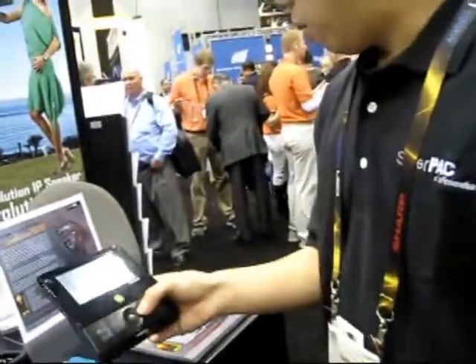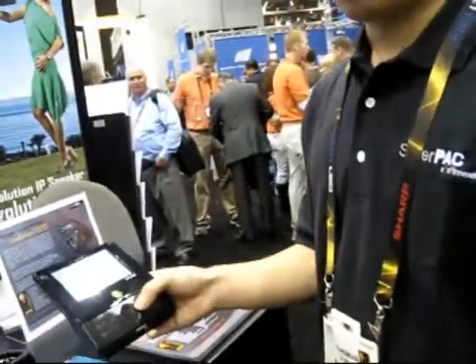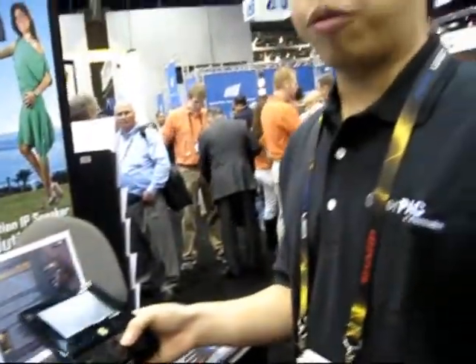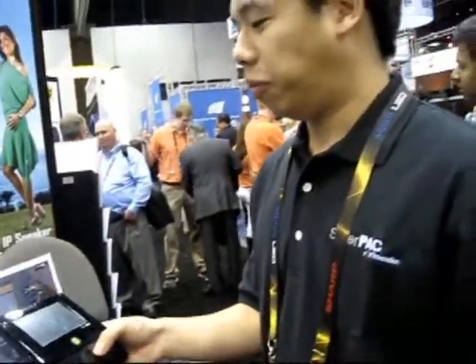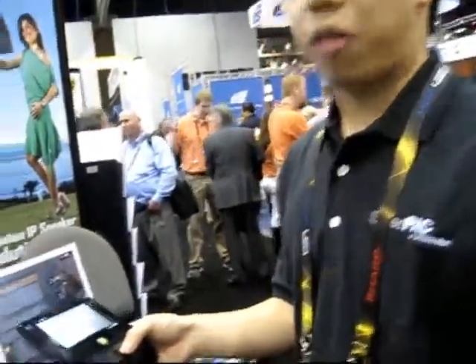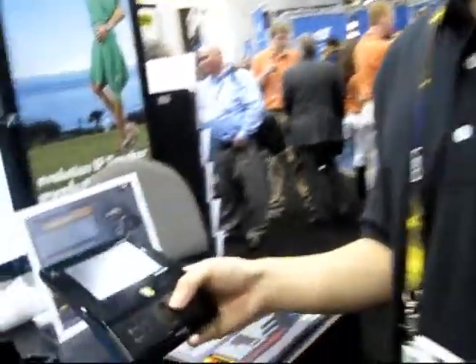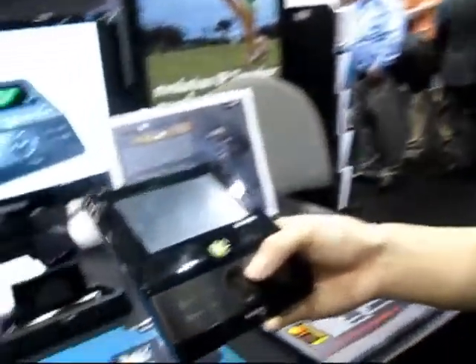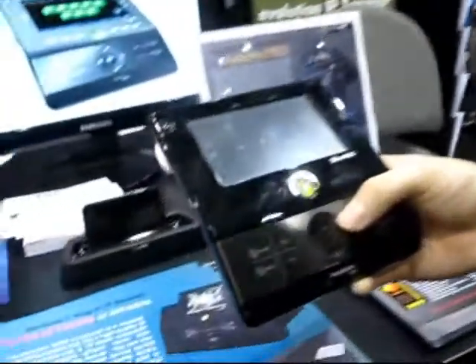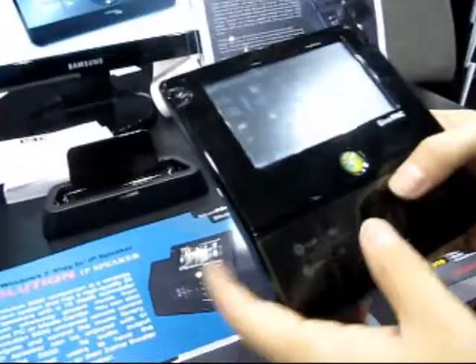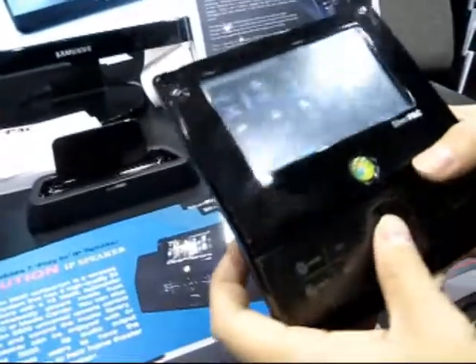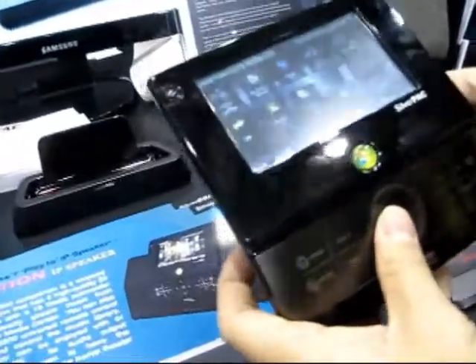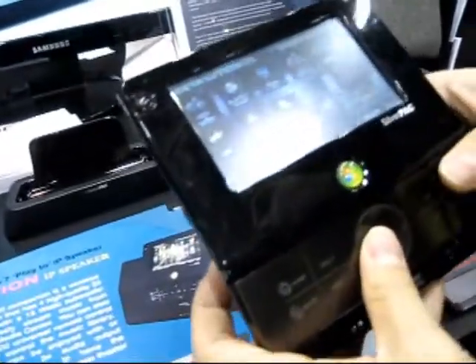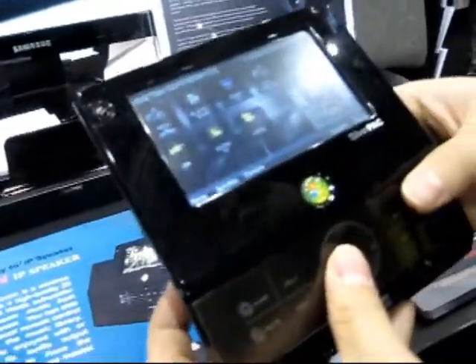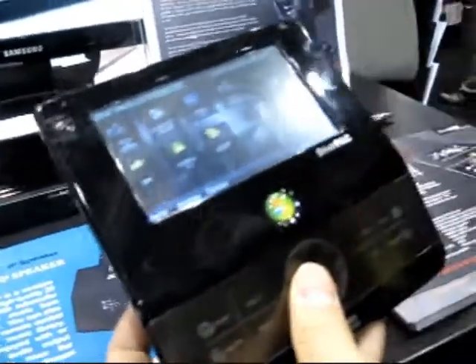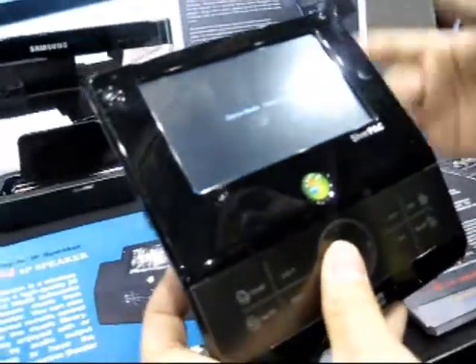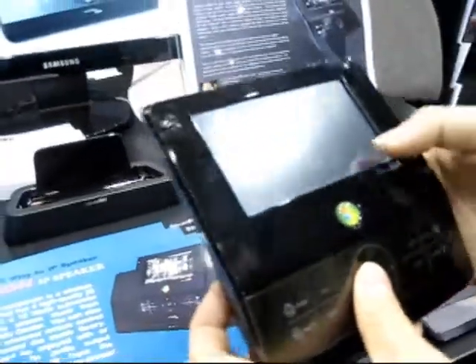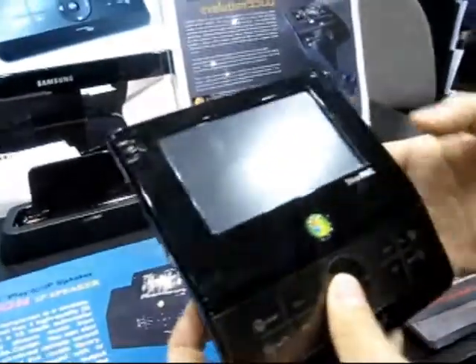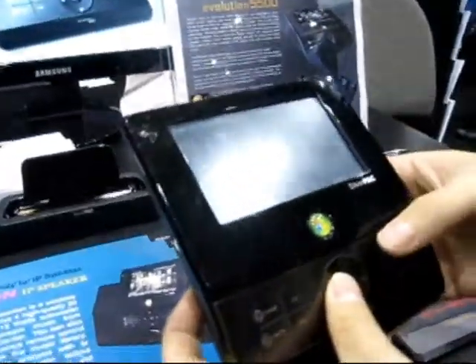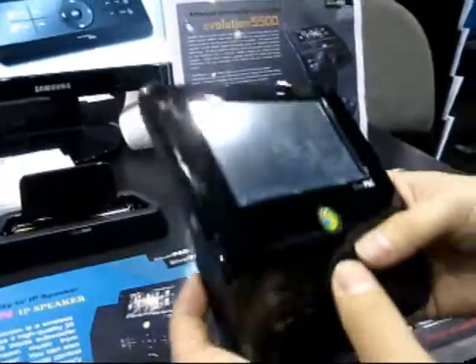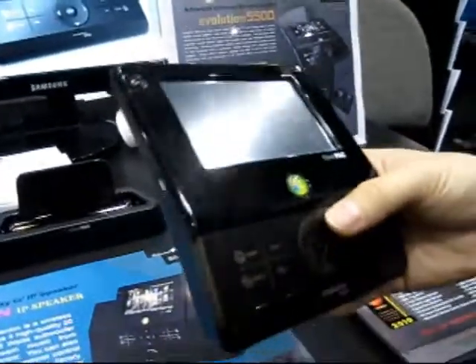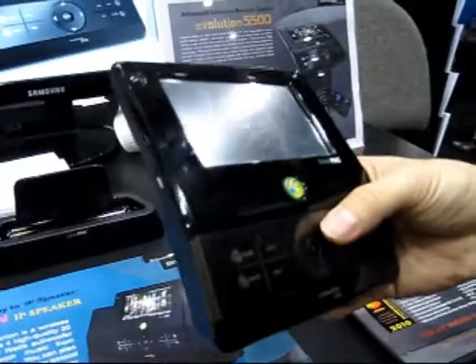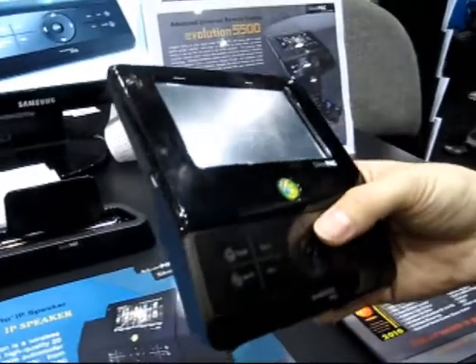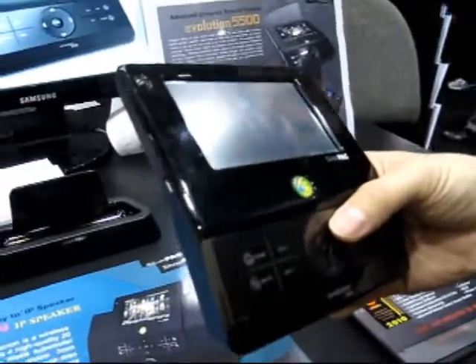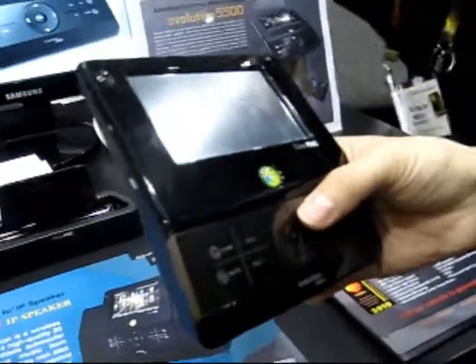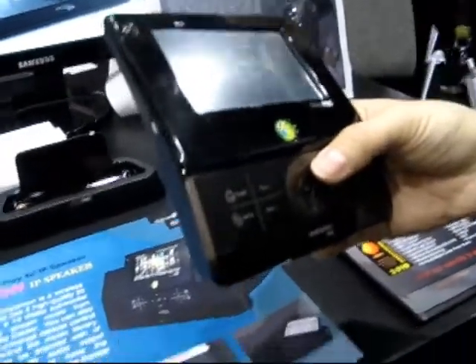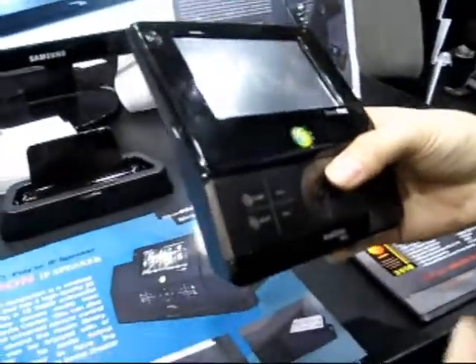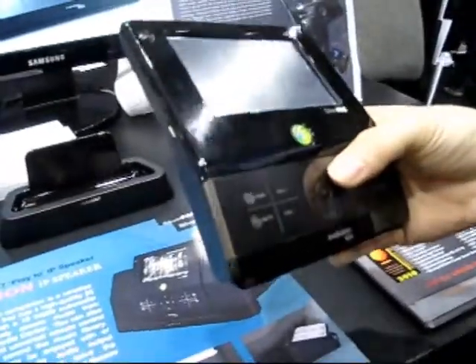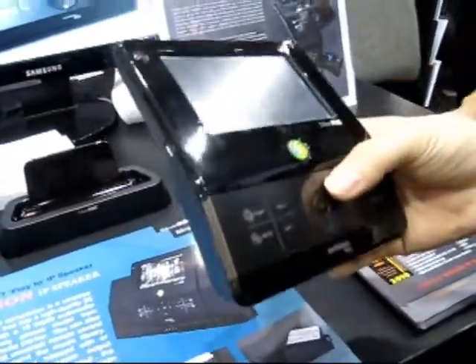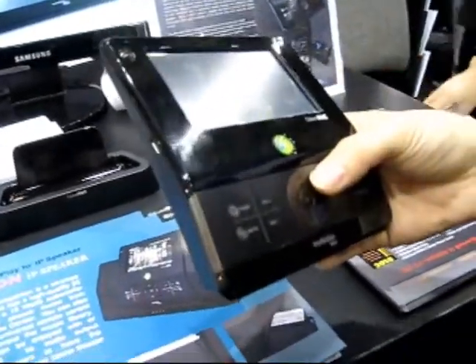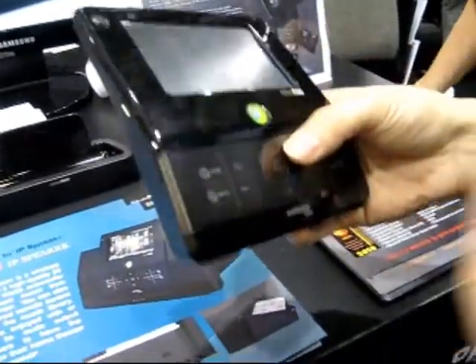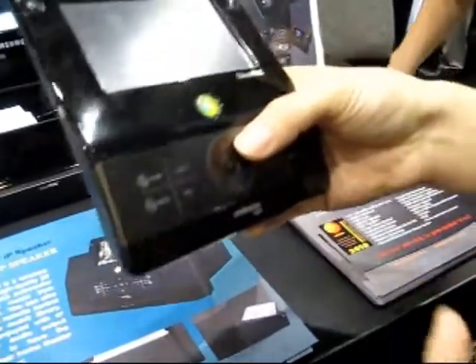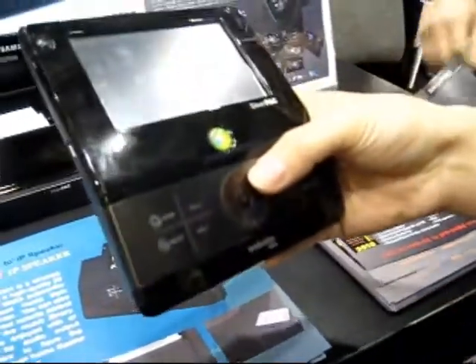We also have Wi-Fi, which gives us the ability to stream content to the PC, from the PC, so we can get email information, photos, even get on Facebook if you'd like.